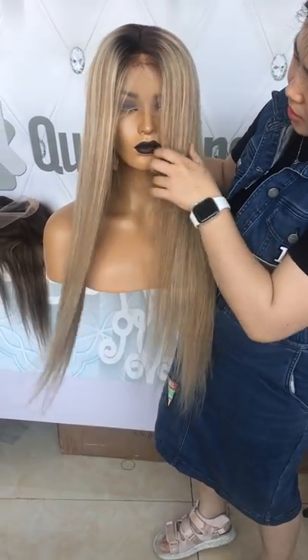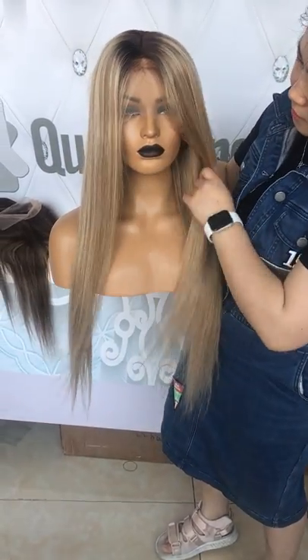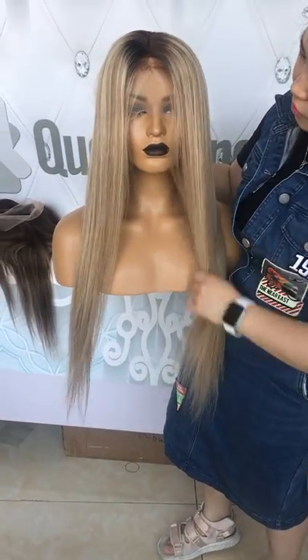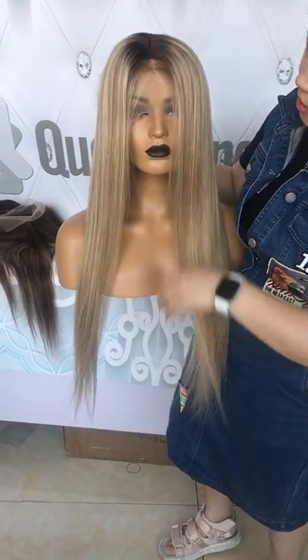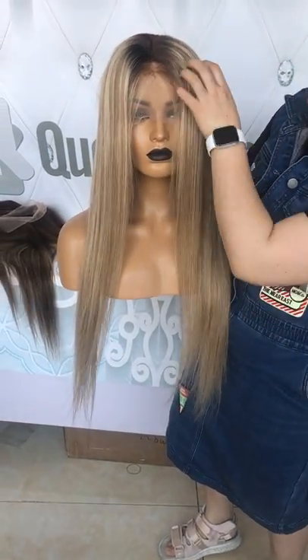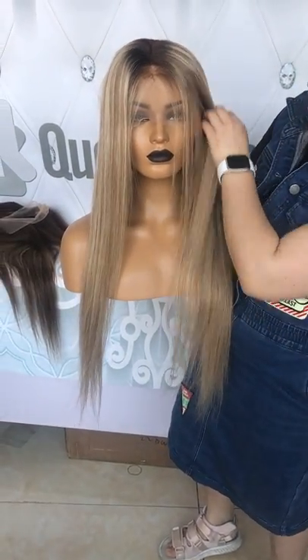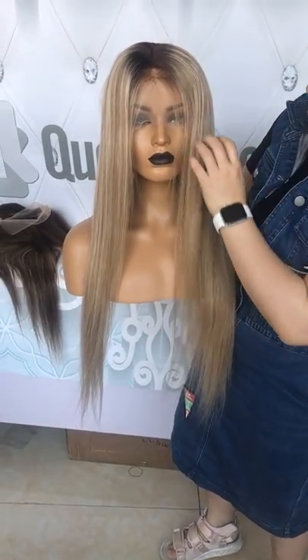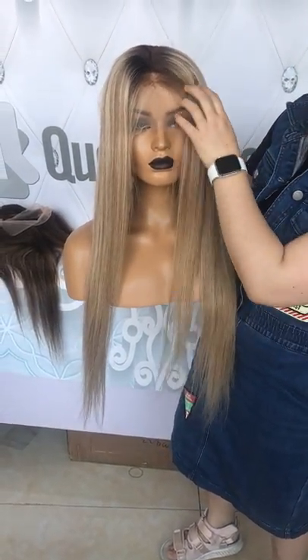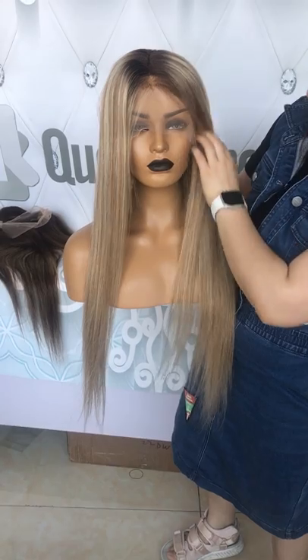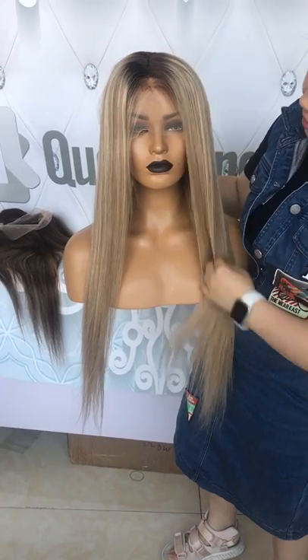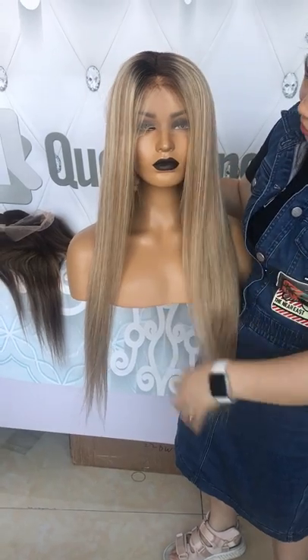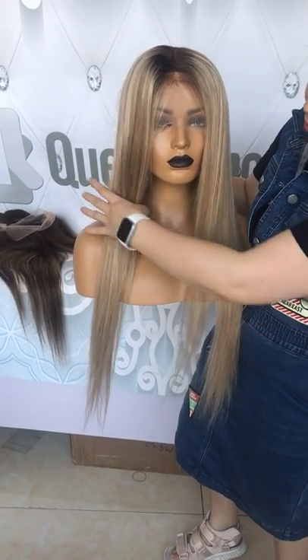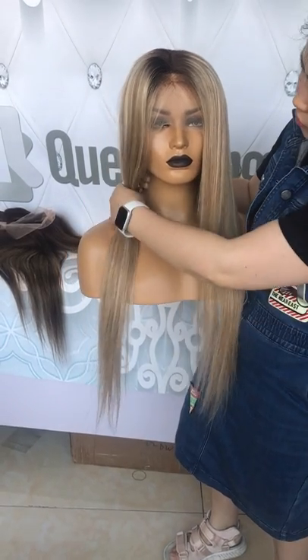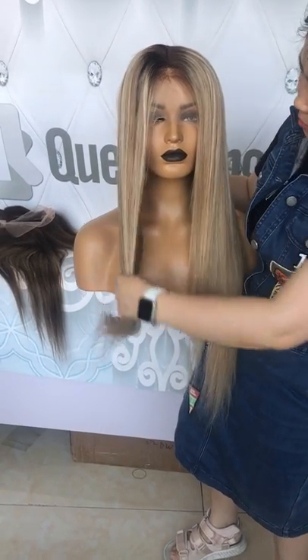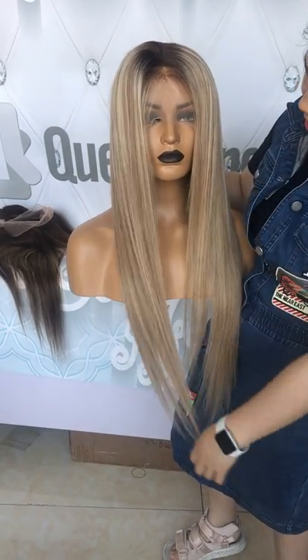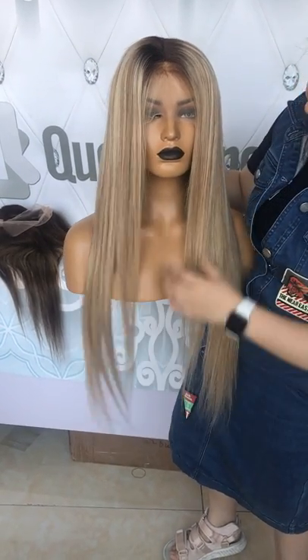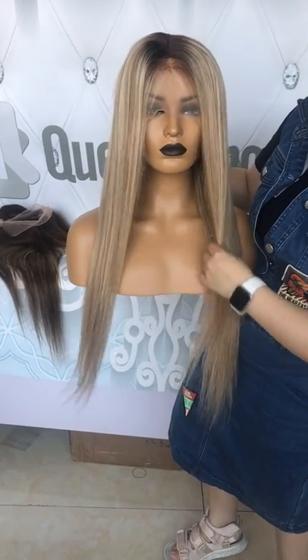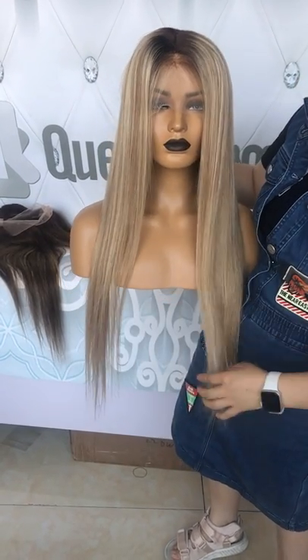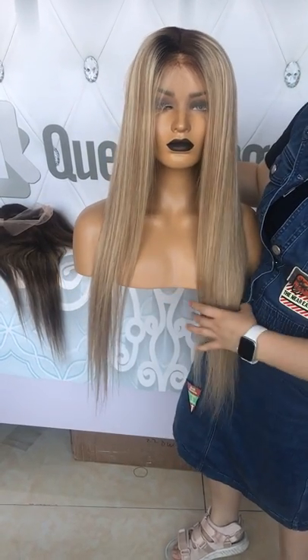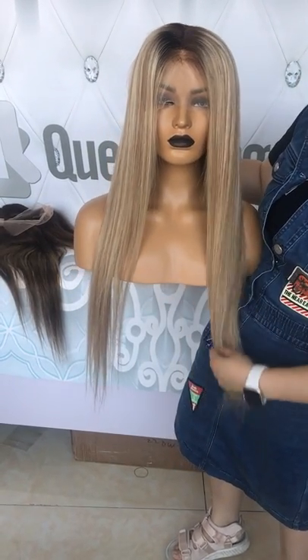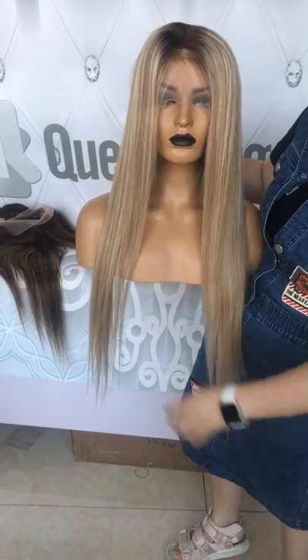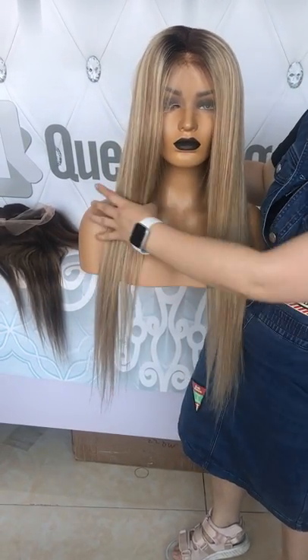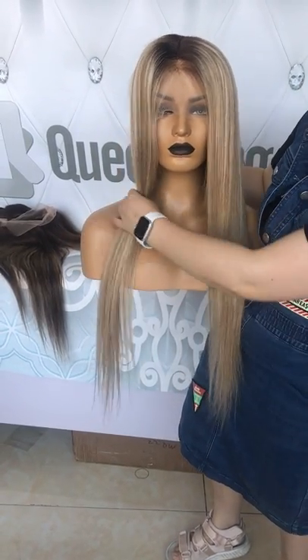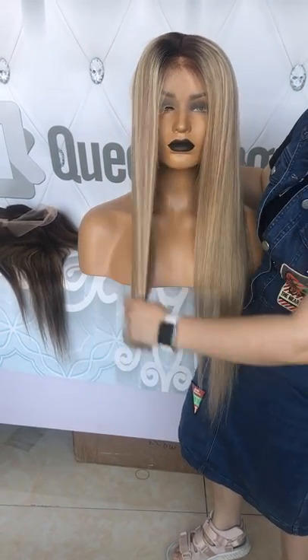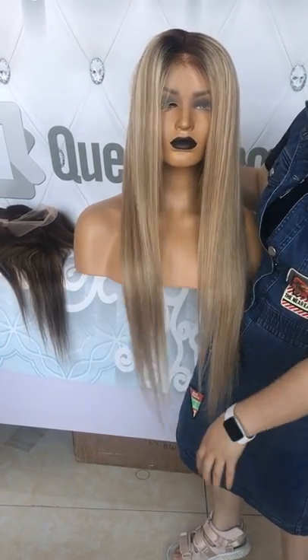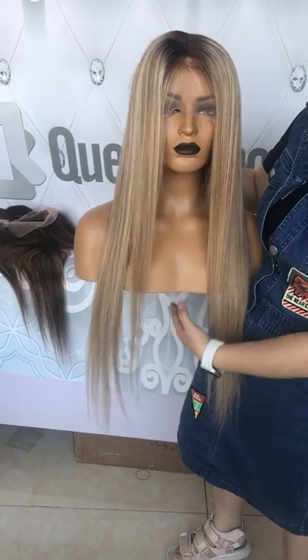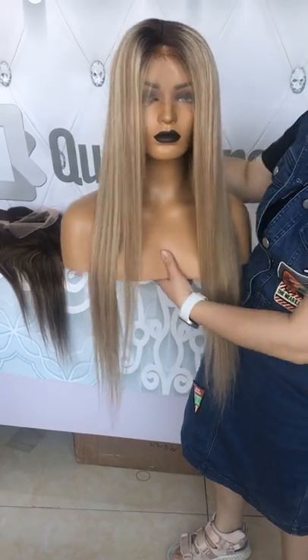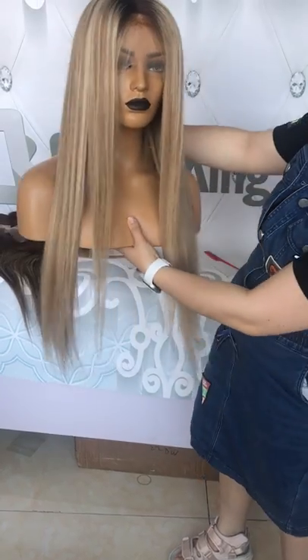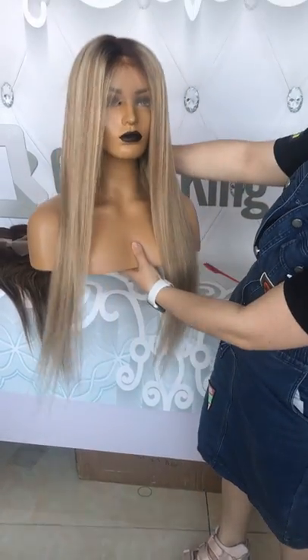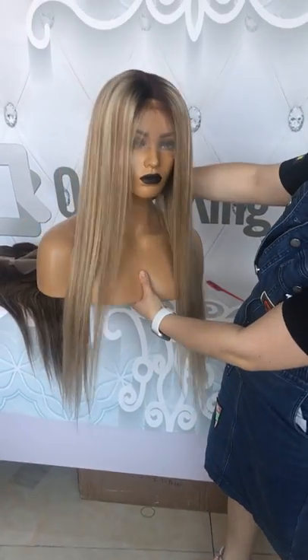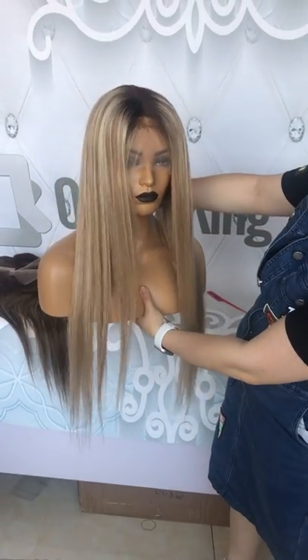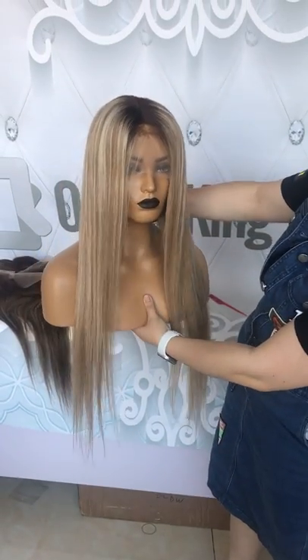It fits people with dark skin tones a lot. And if you are light-skinned, you can also buy this wig — it is very, very beautiful.